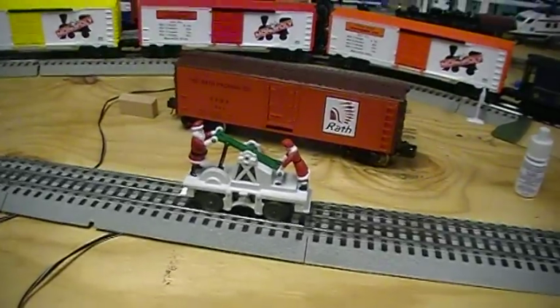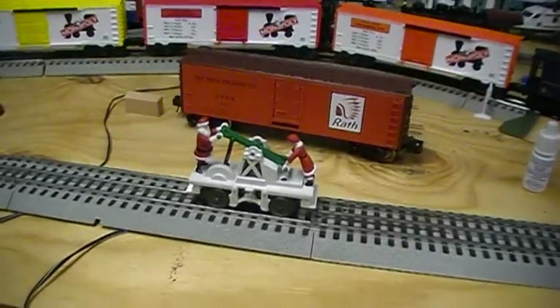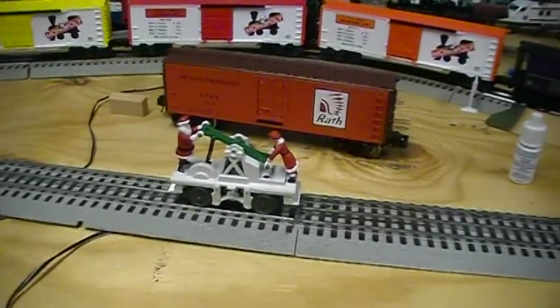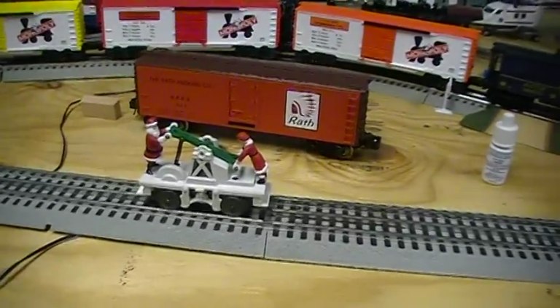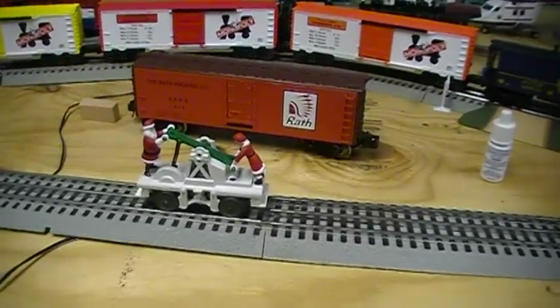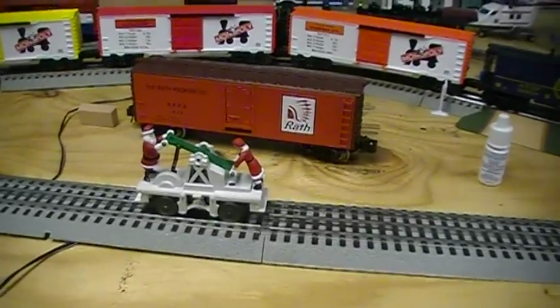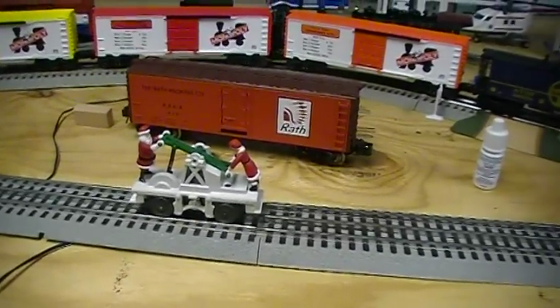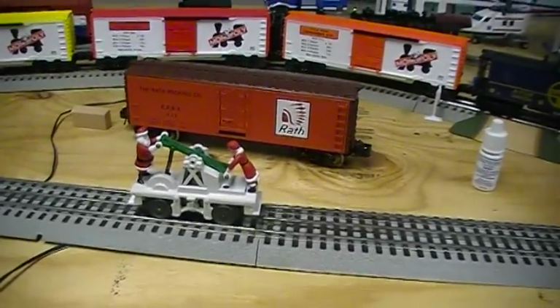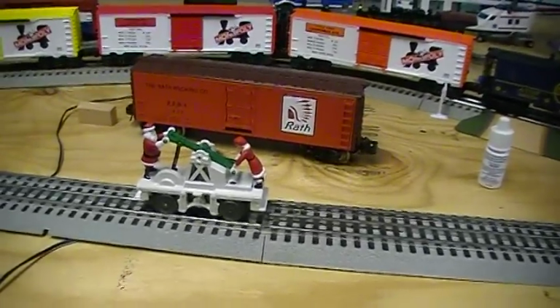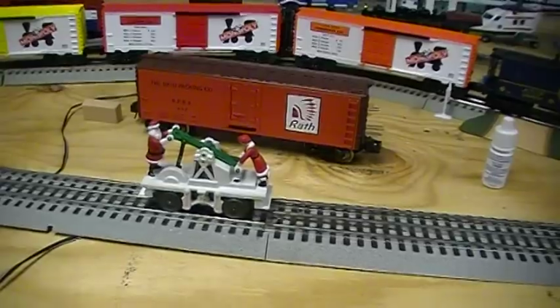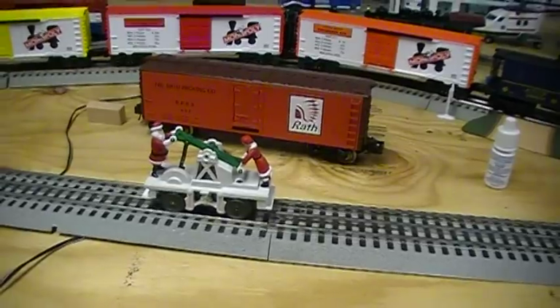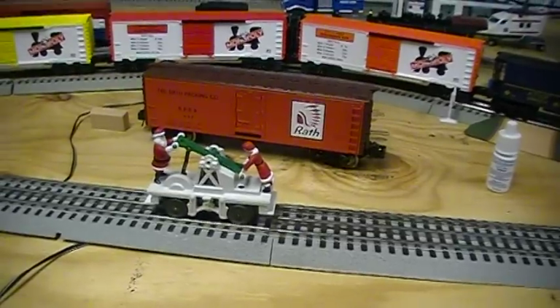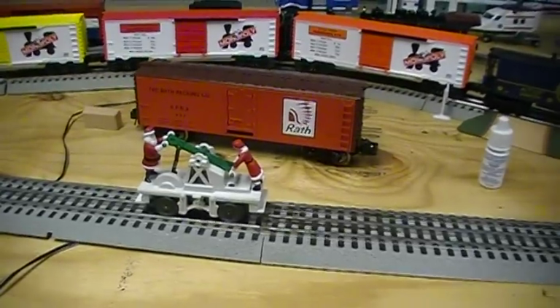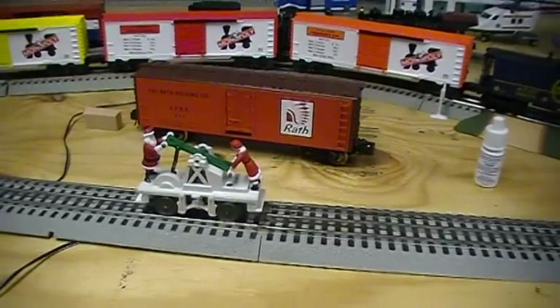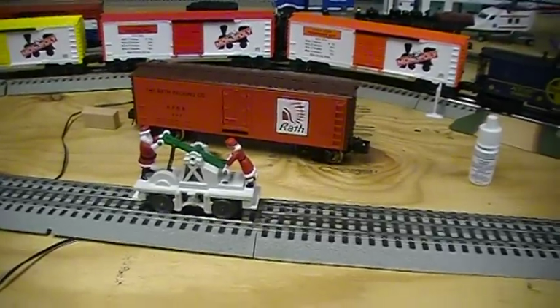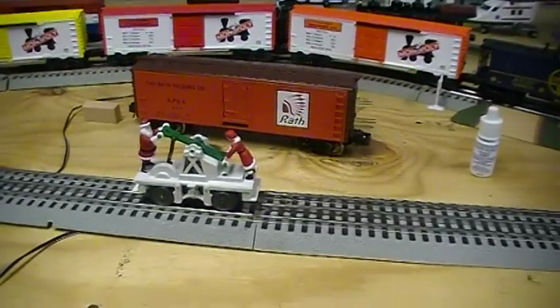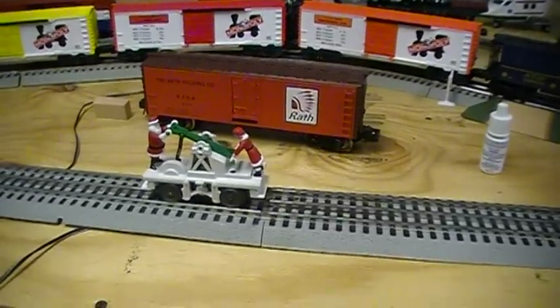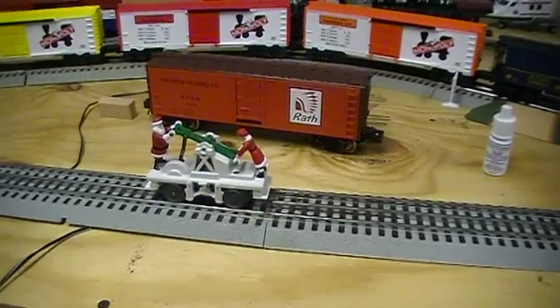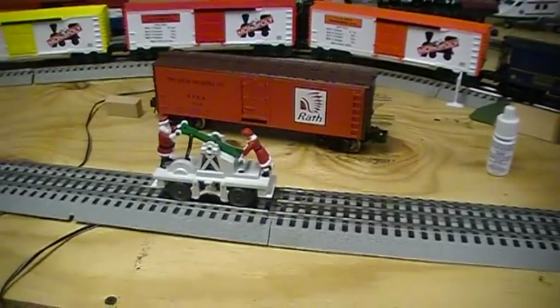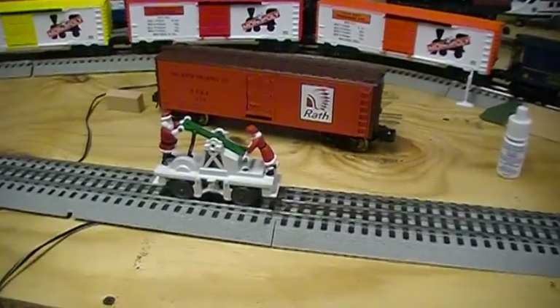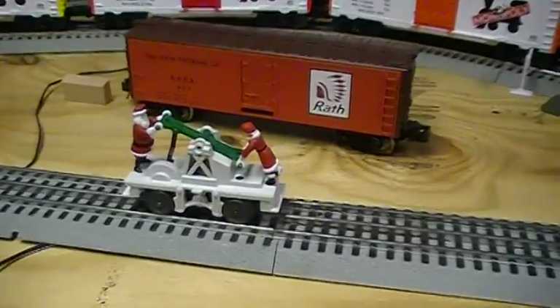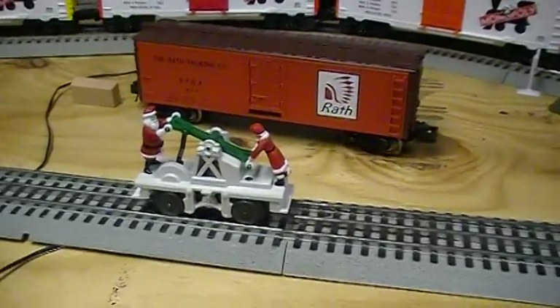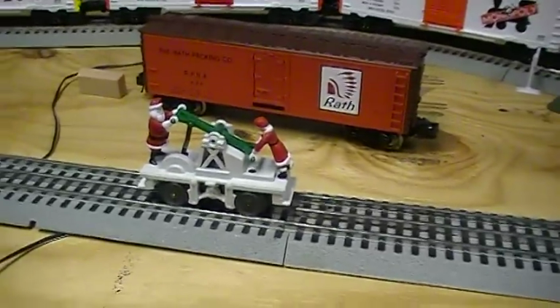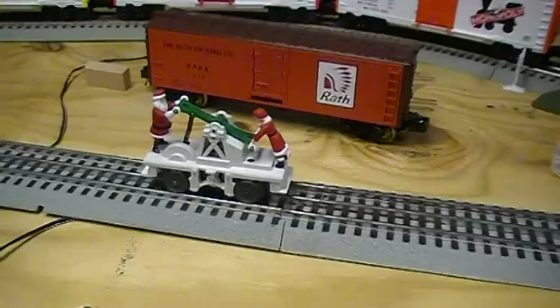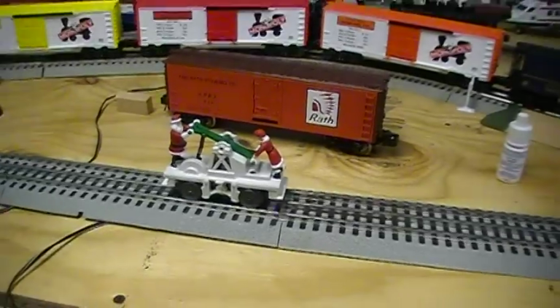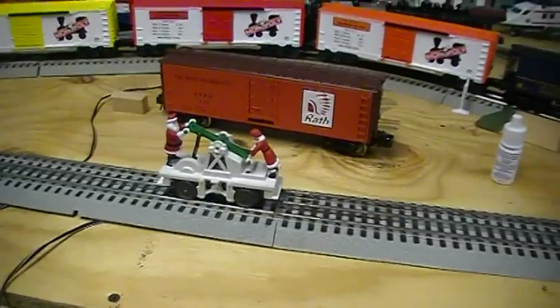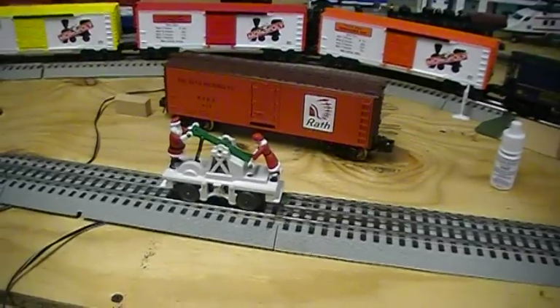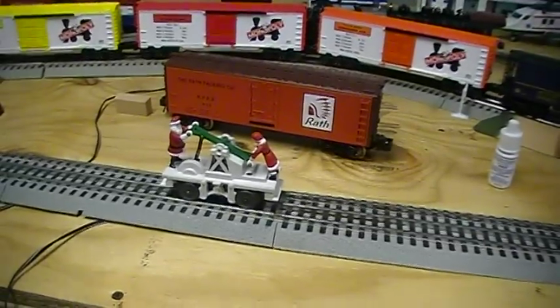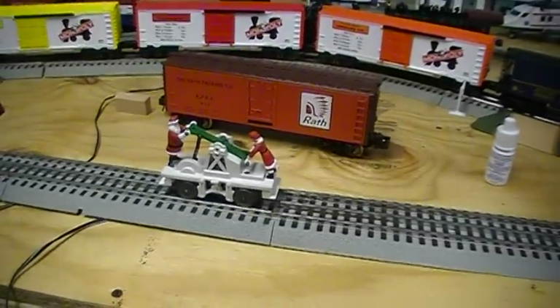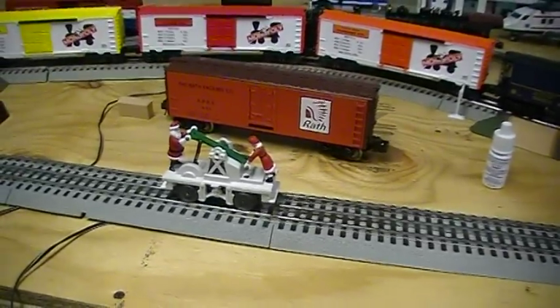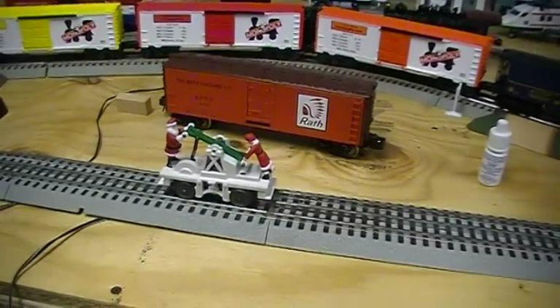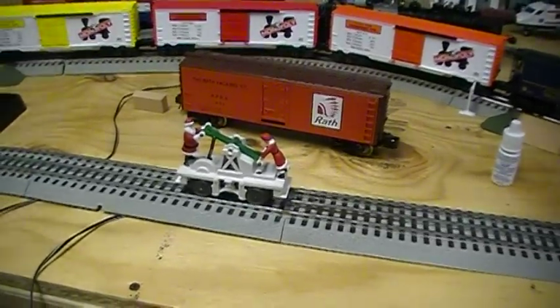In this video we're going to show you Lionel's Santa Claus and Mrs. Claus hand car. This thing is really cool. It's a great addition to your Christmas tree. We're going to show you Santa Claus and Mrs. Claus working their butt off going around the railroad track here.